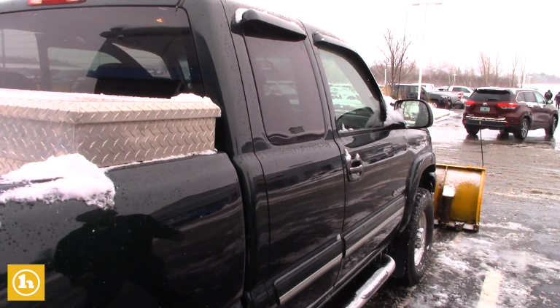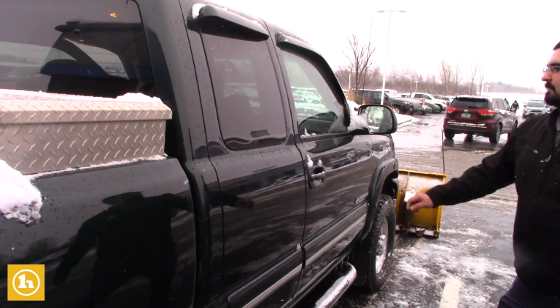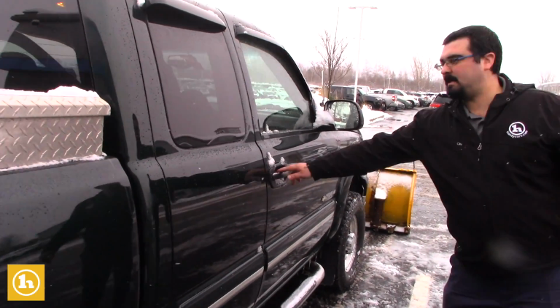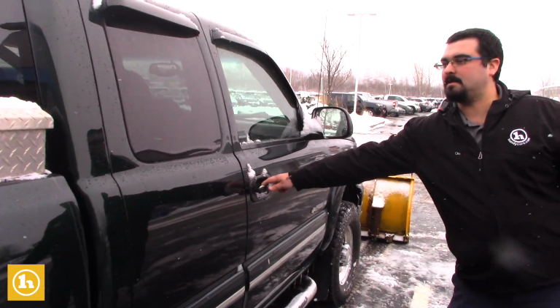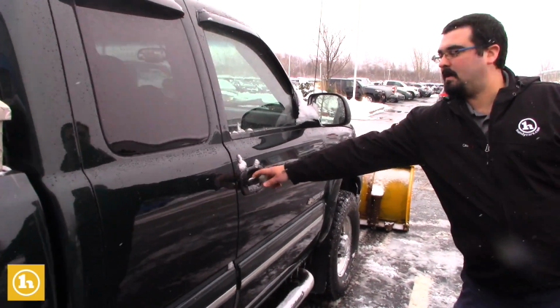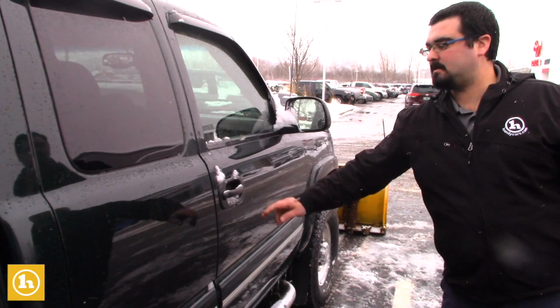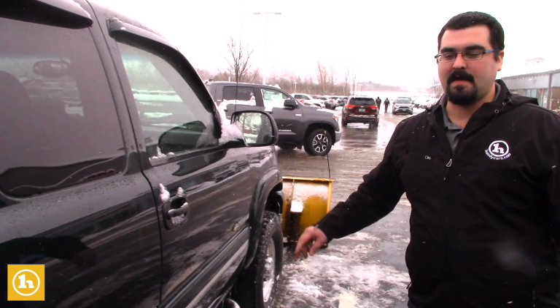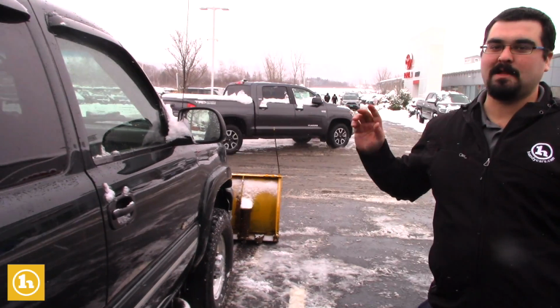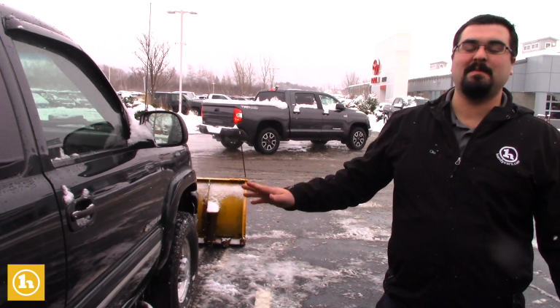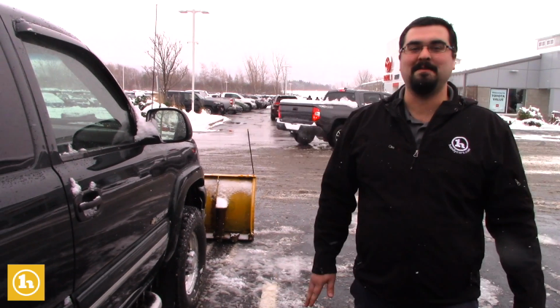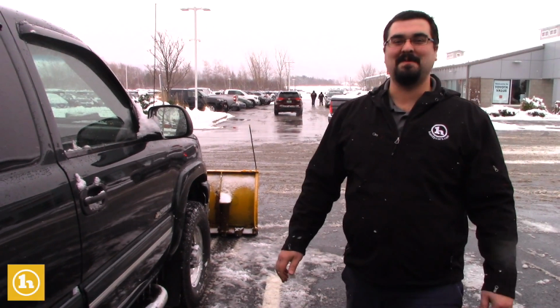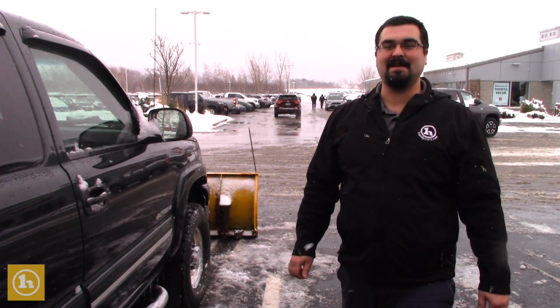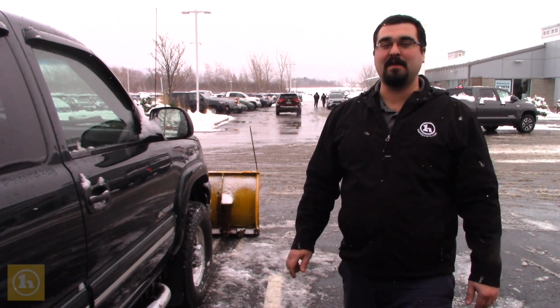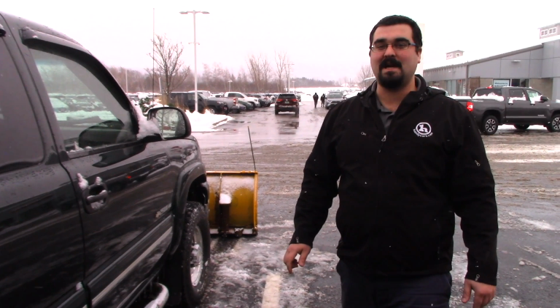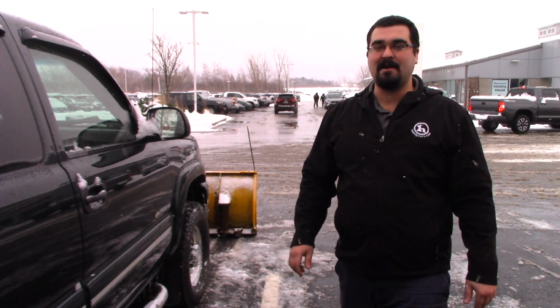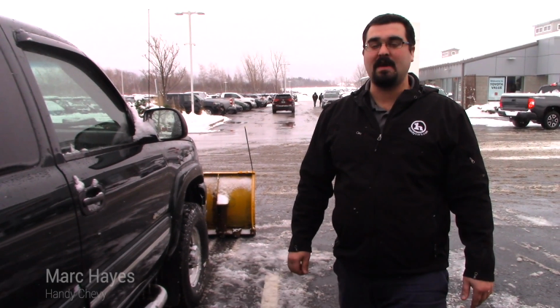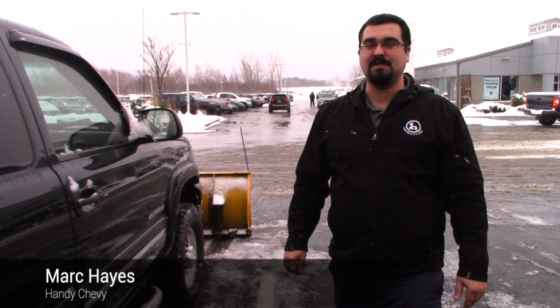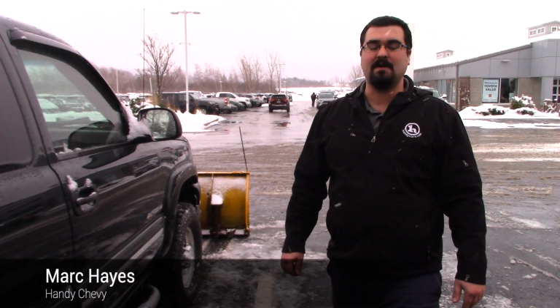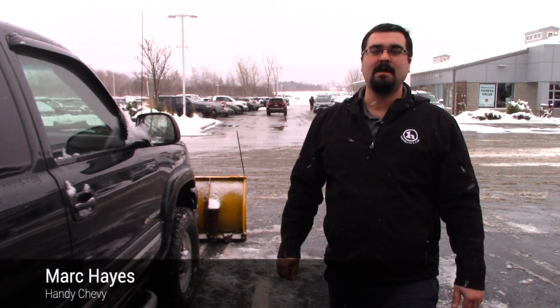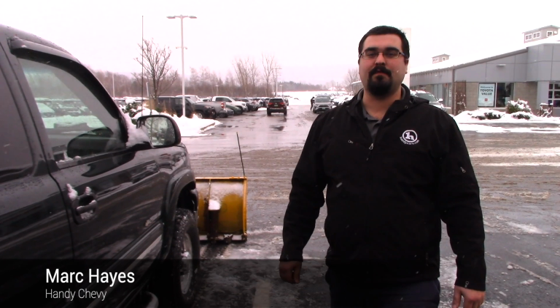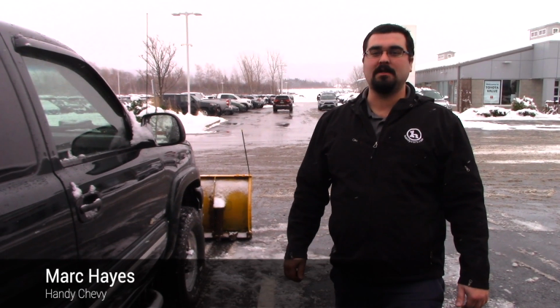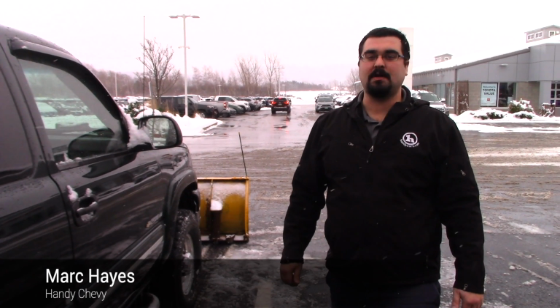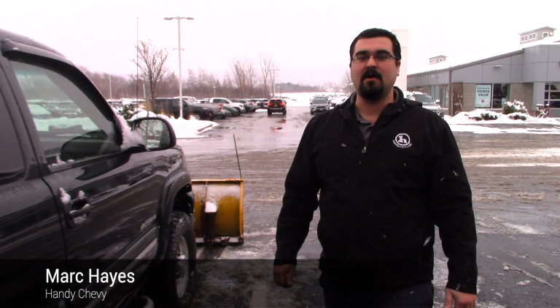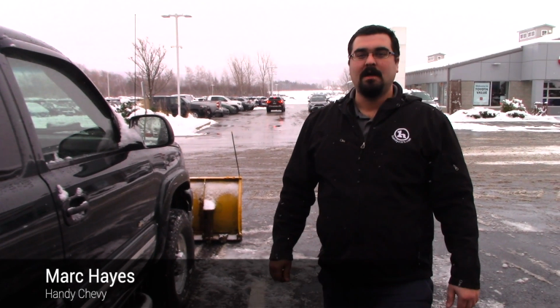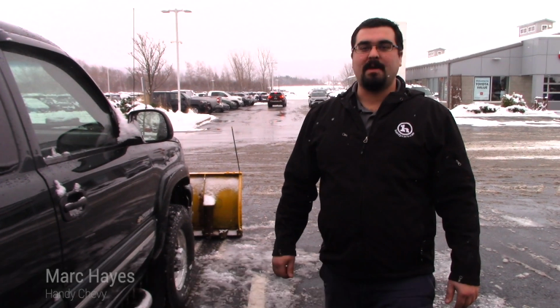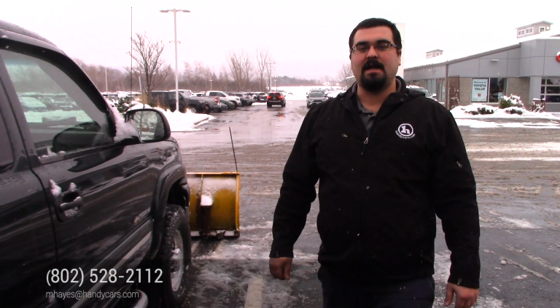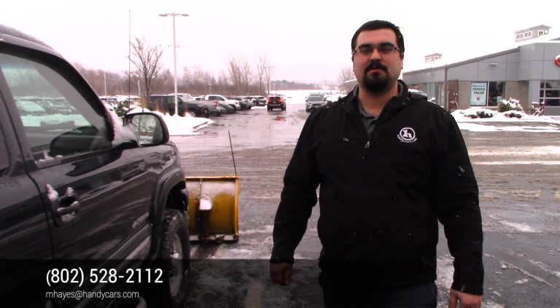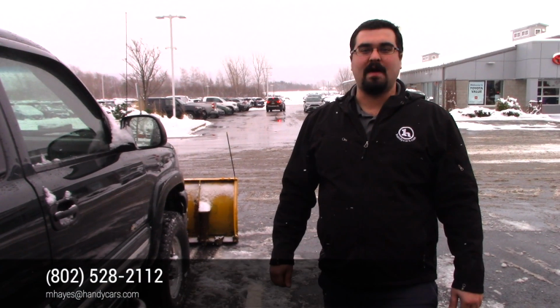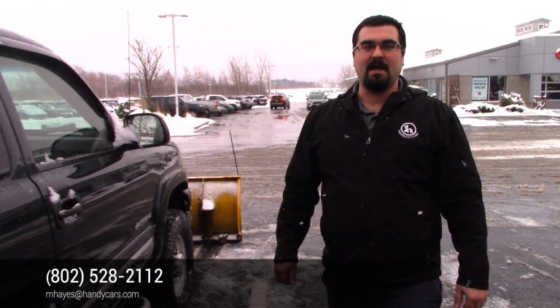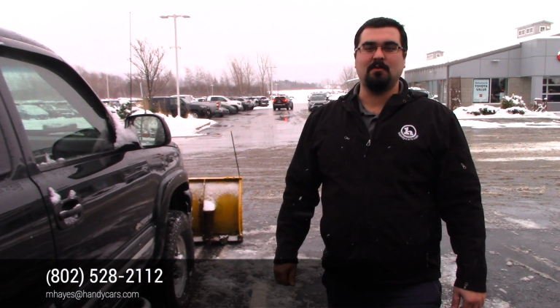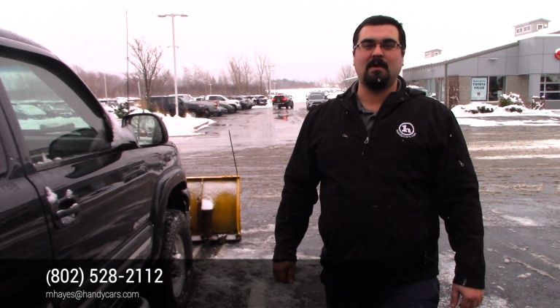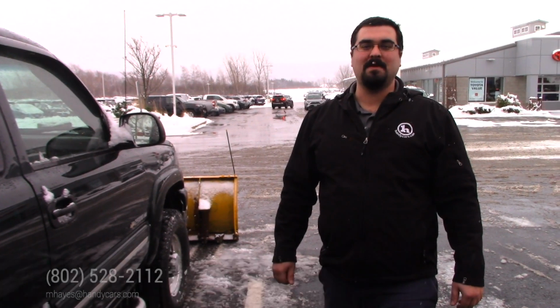You have the rain guards on the windows. Sorry, that door is locked. But hopefully I'll see you on Saturday. If you have any questions until then, feel free to call, text, or email. My direct line is 802-528-2112. Thanks.